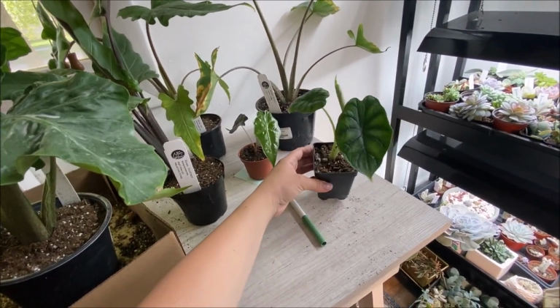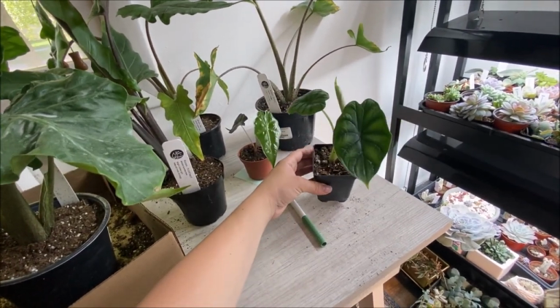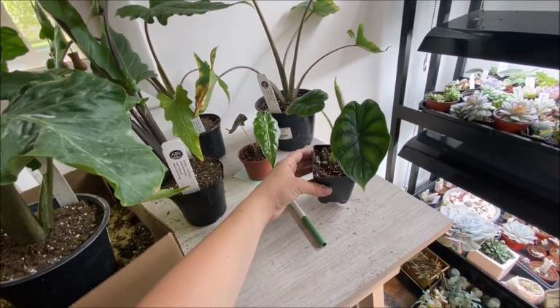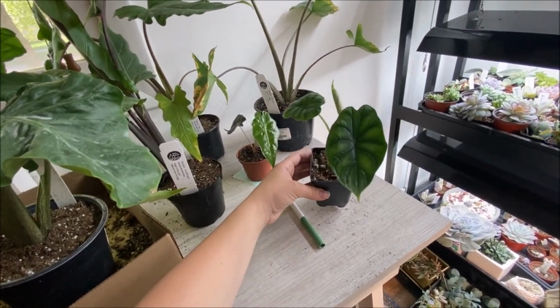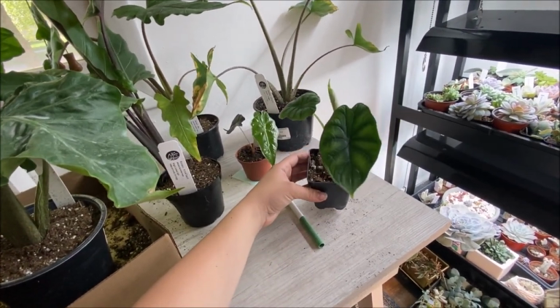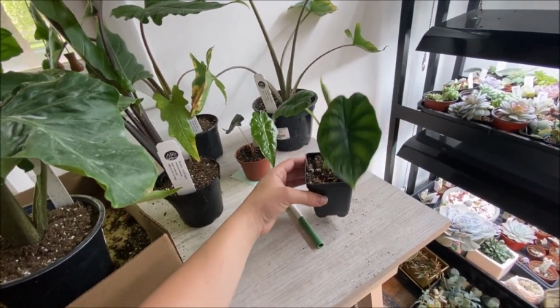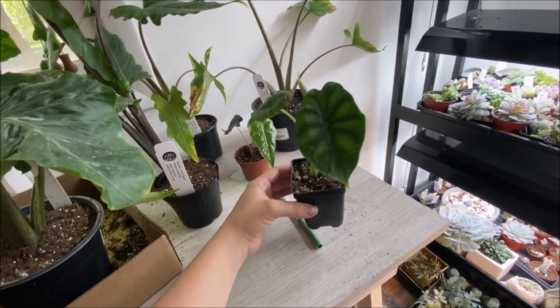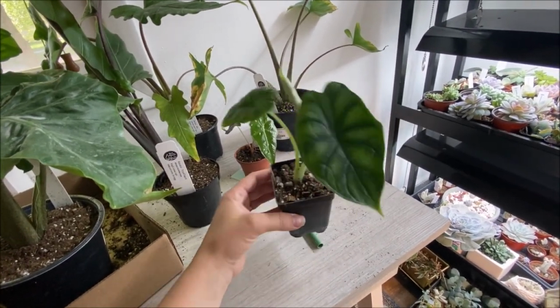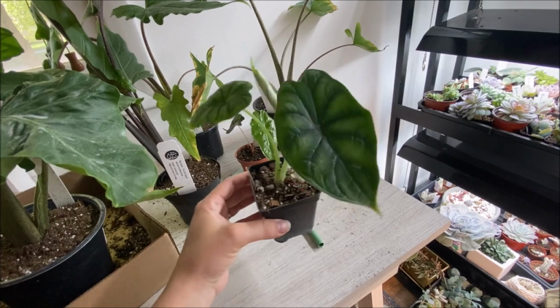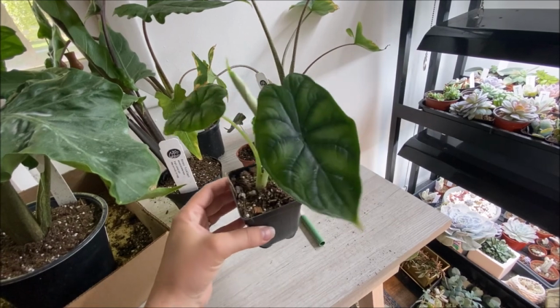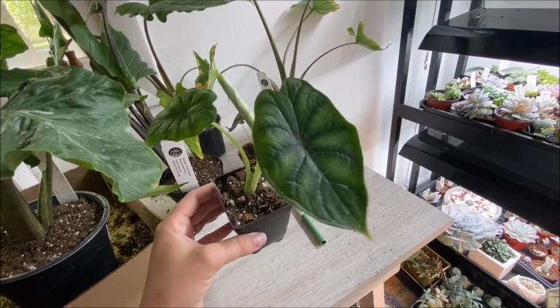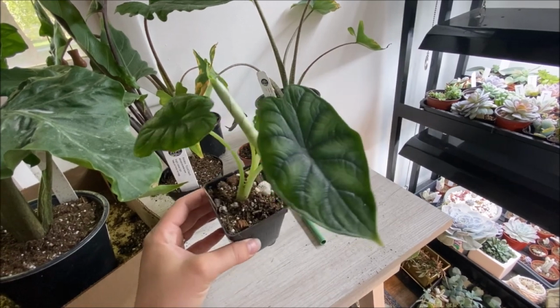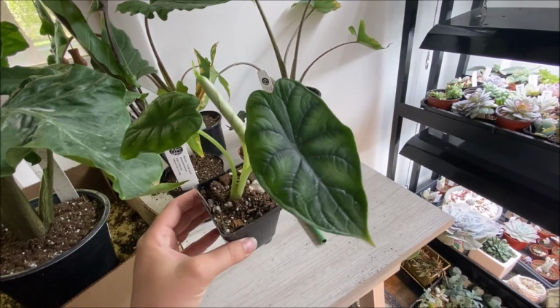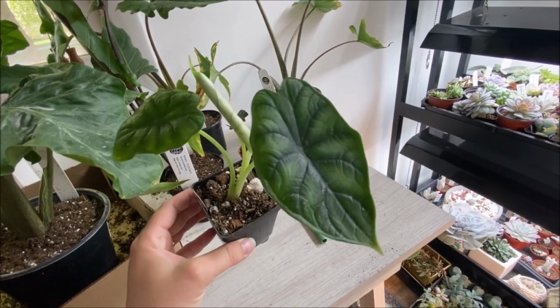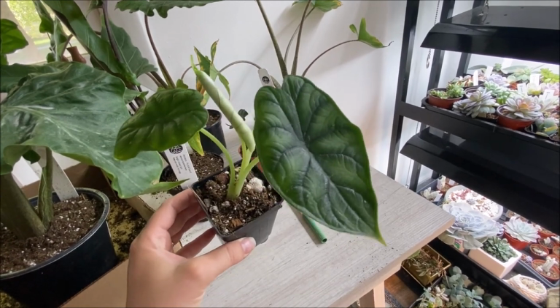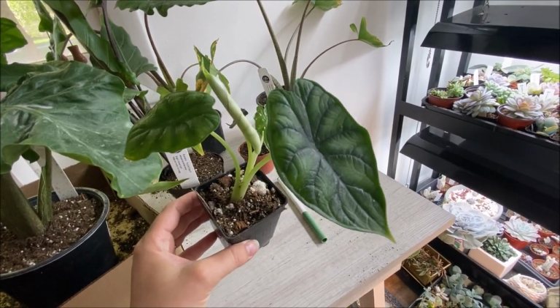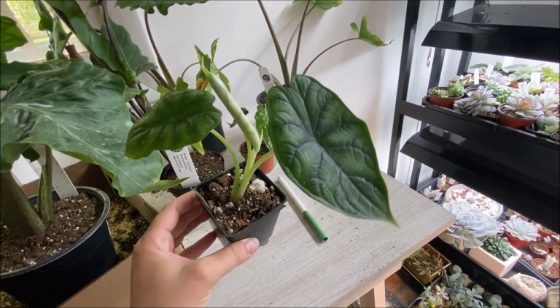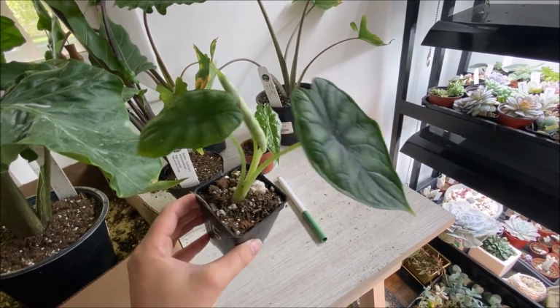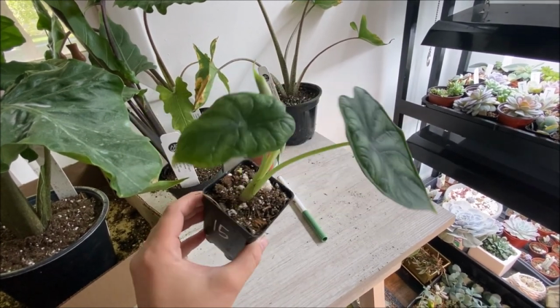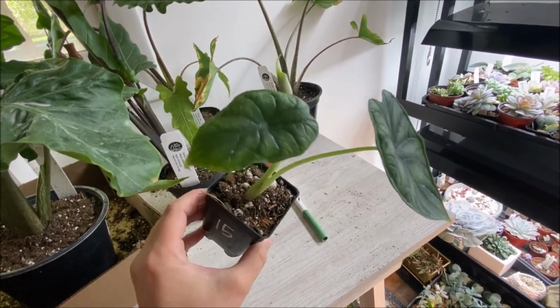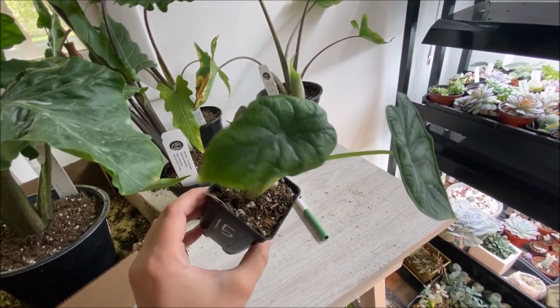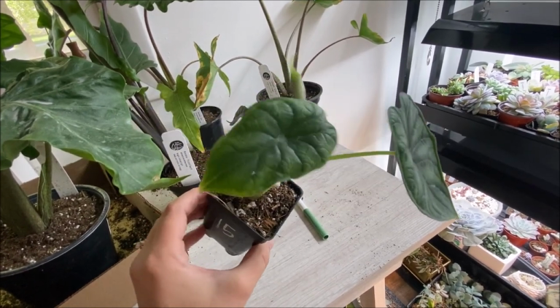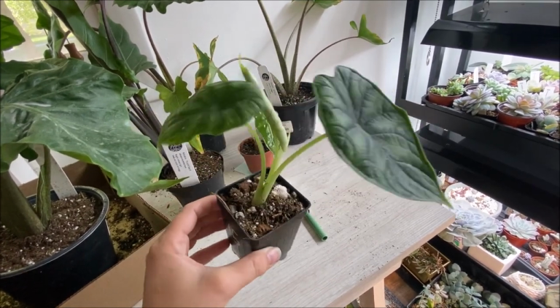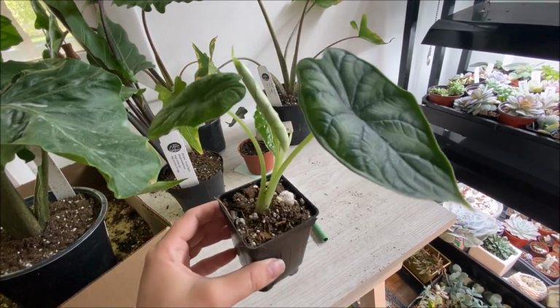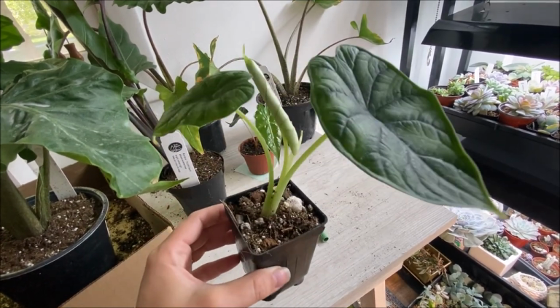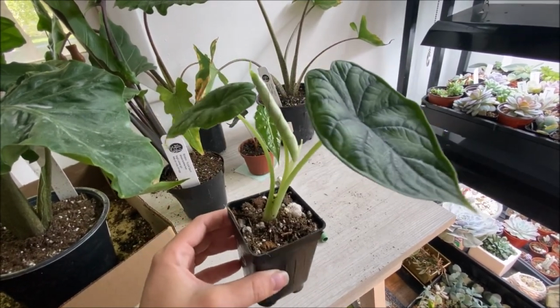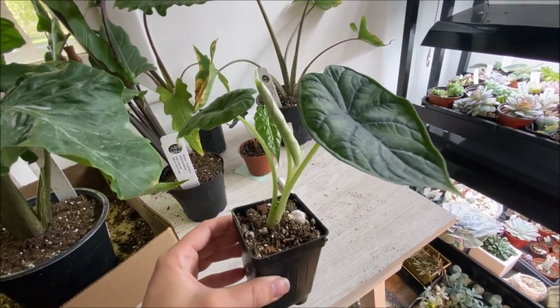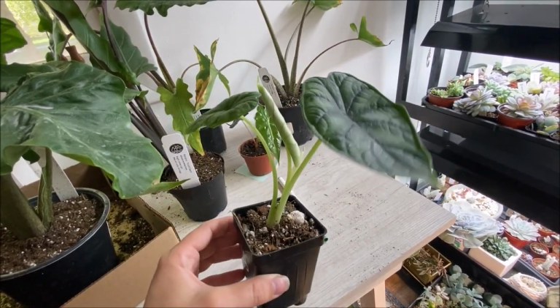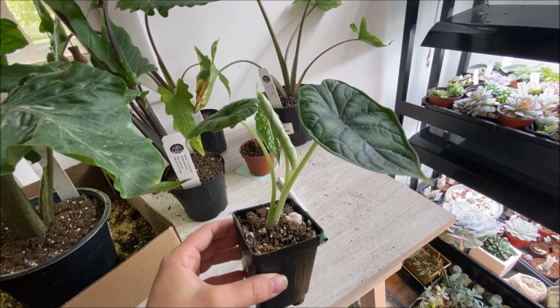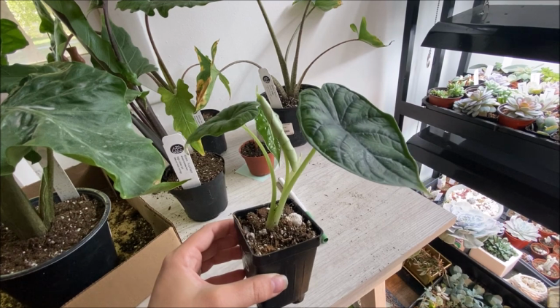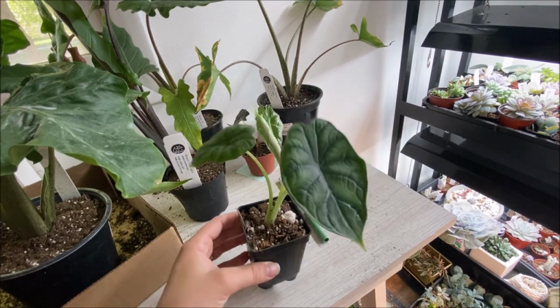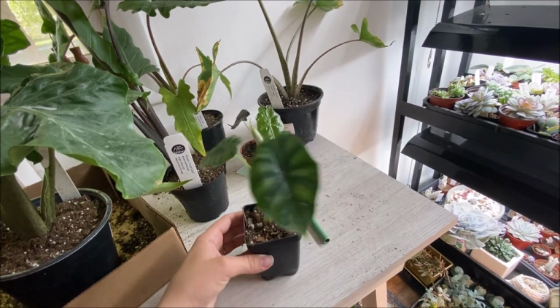This is an Alocasia Dragon Scale and it has a new leaf coming, so that's really exciting.